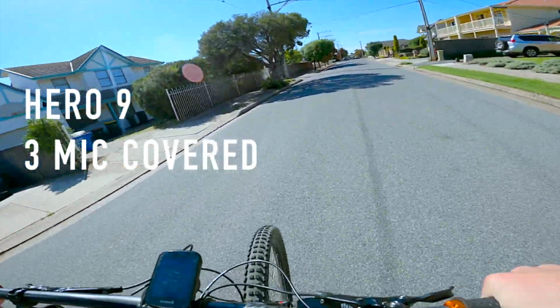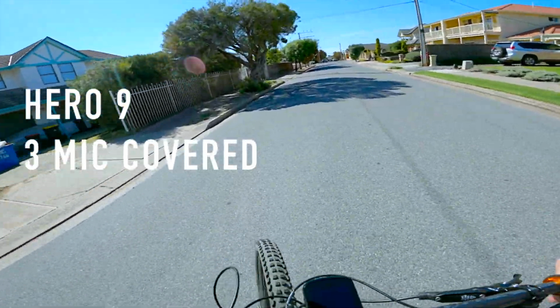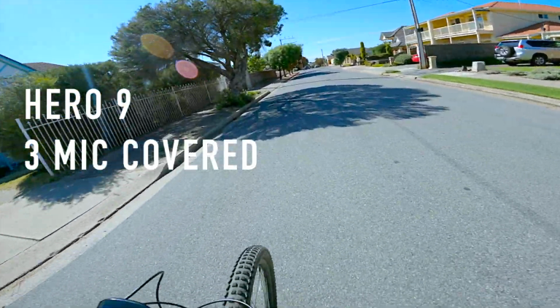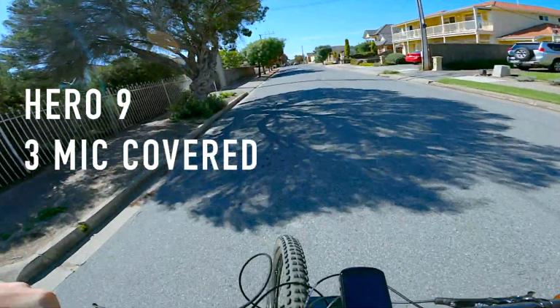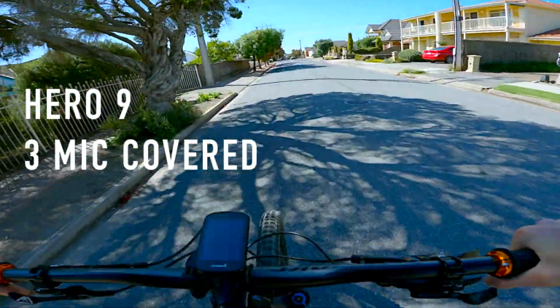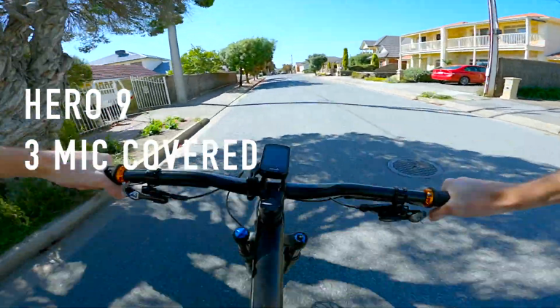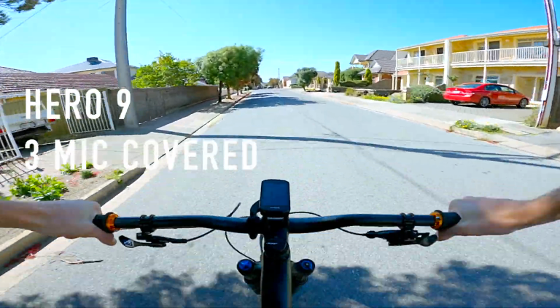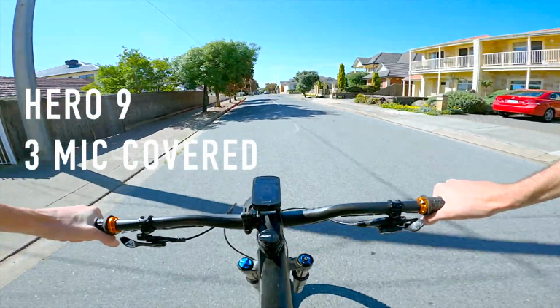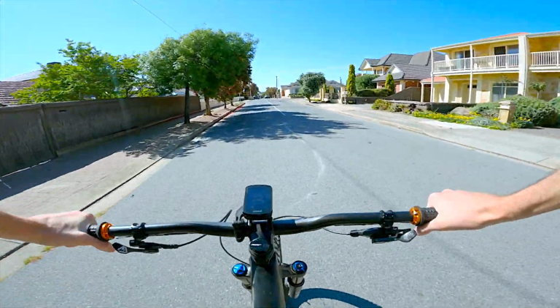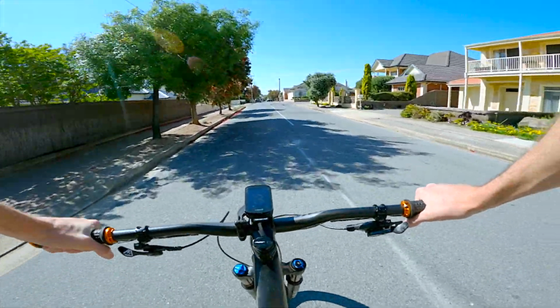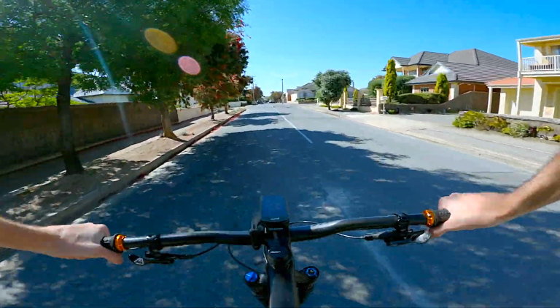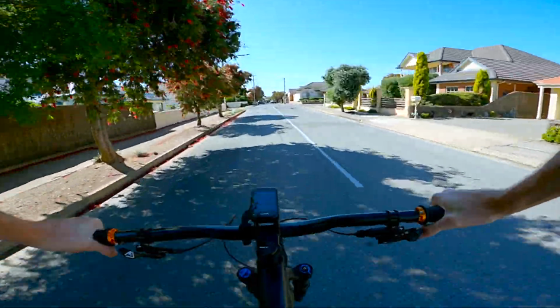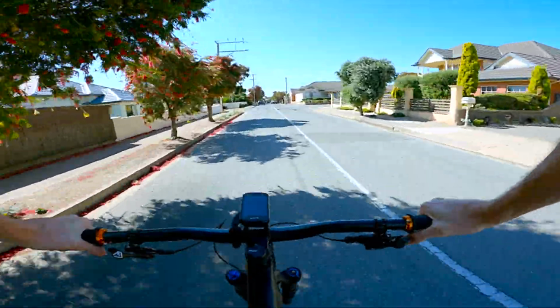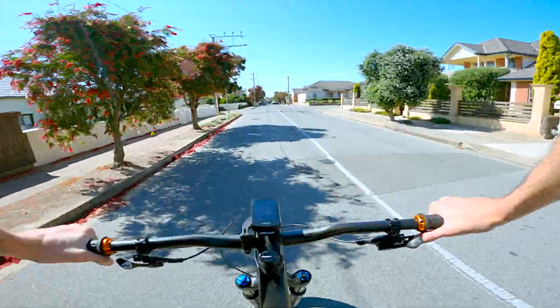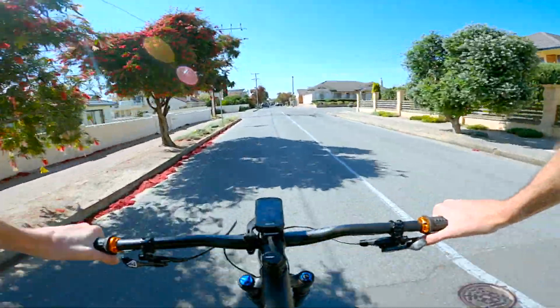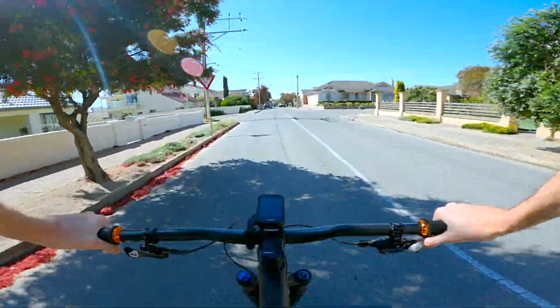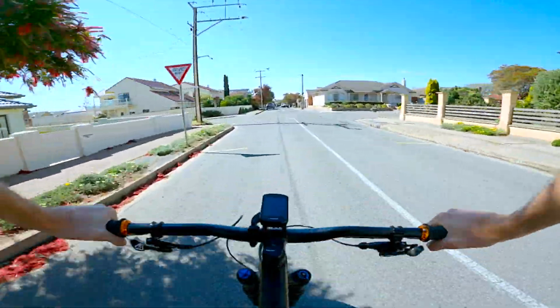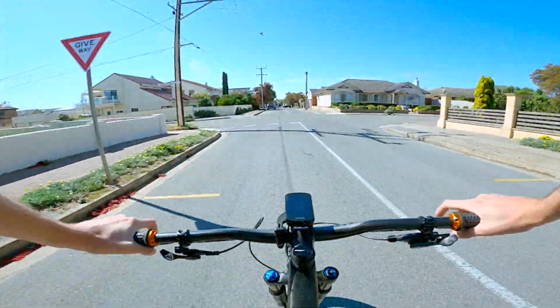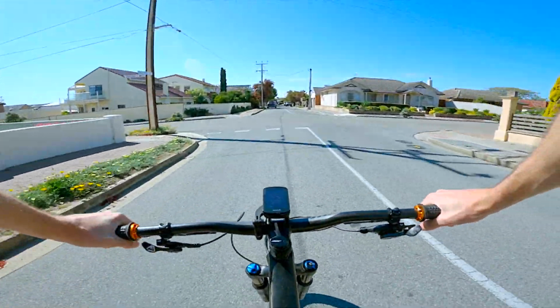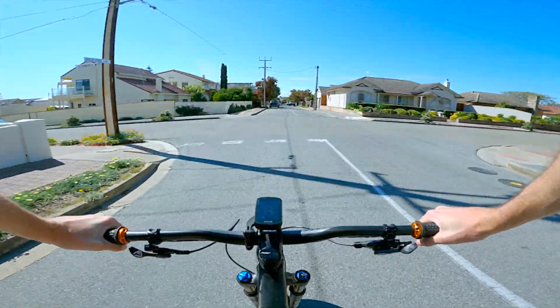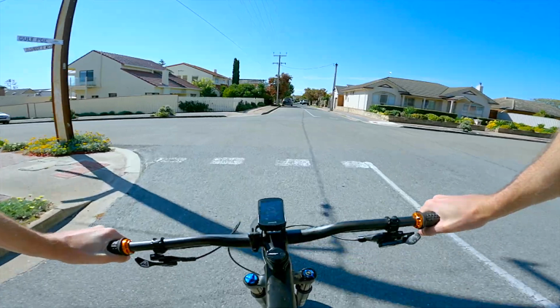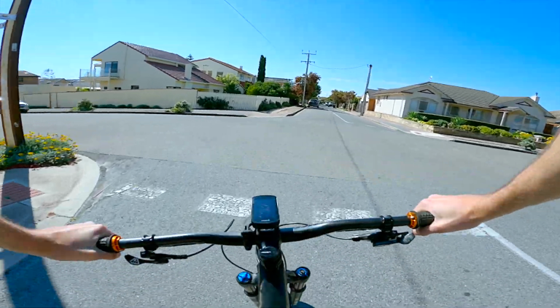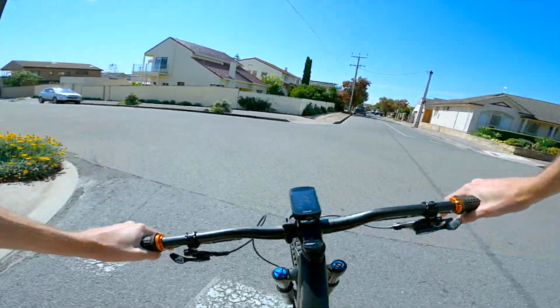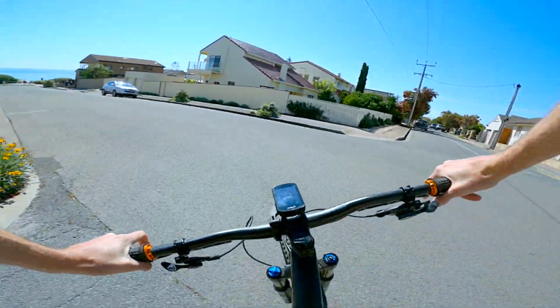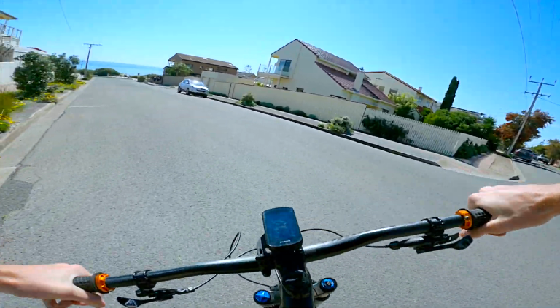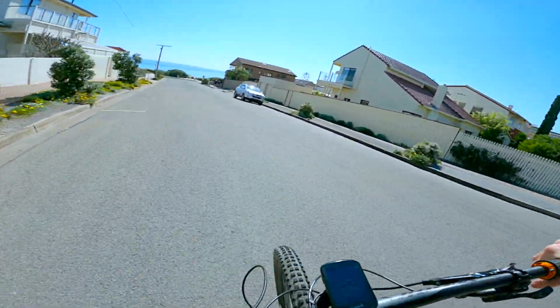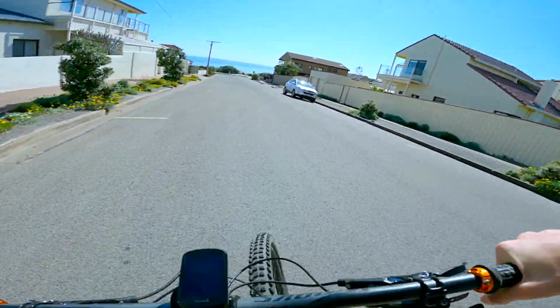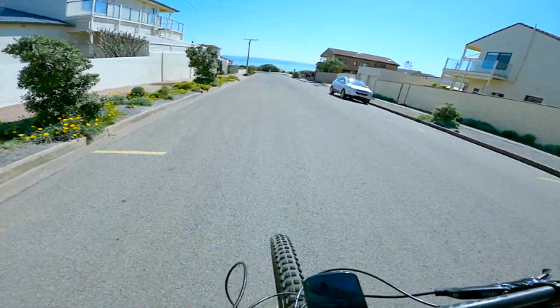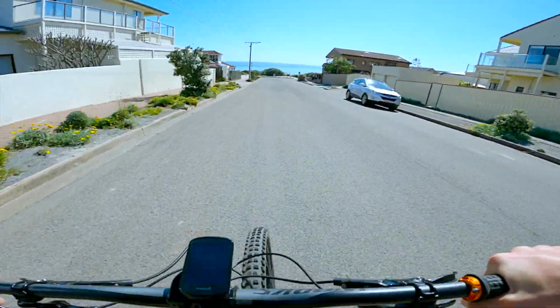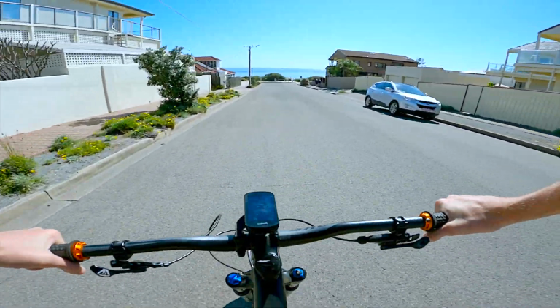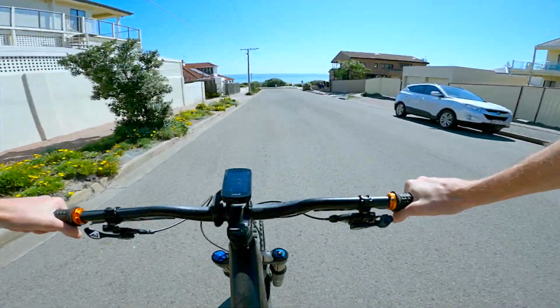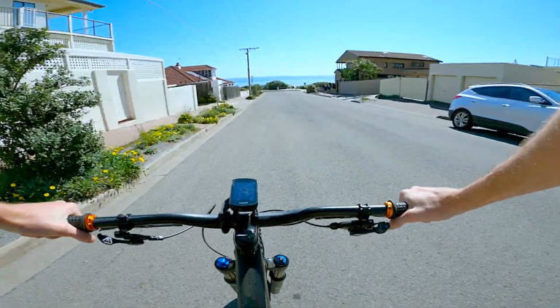Testing Hero 9 with extra covers. It's pretty windy, I would say. Going to the beach. Full-on wind.